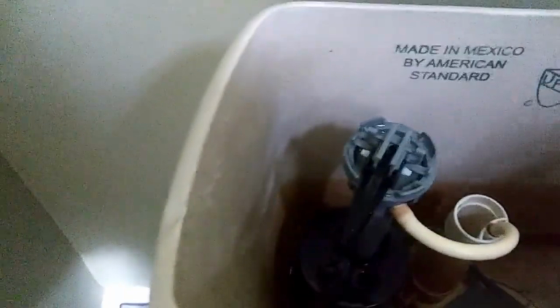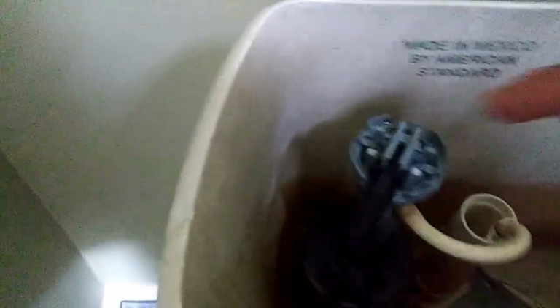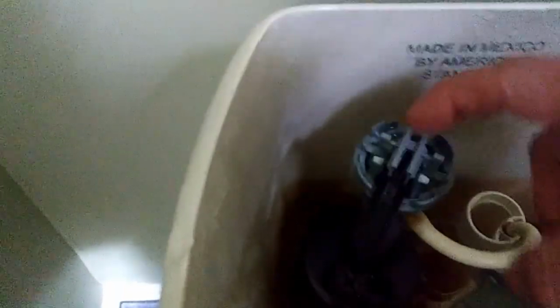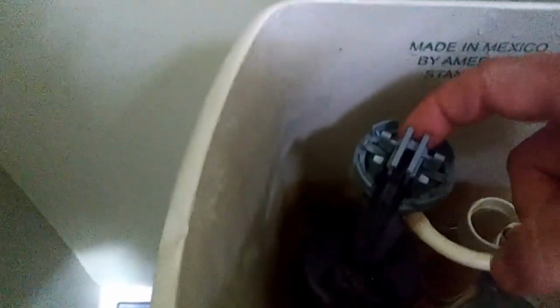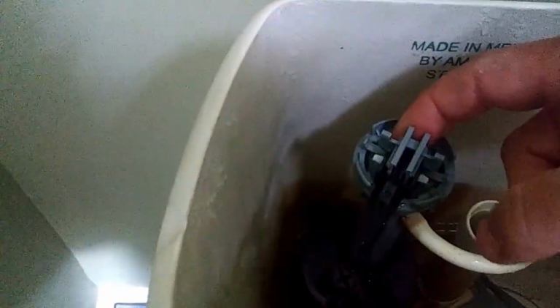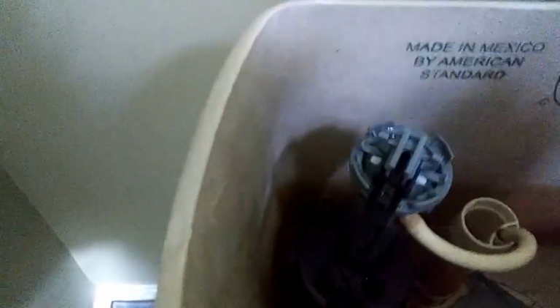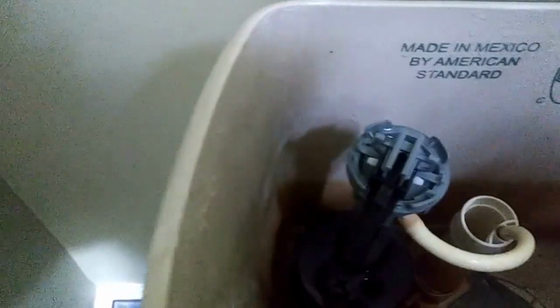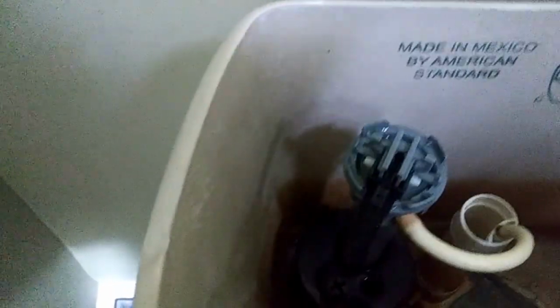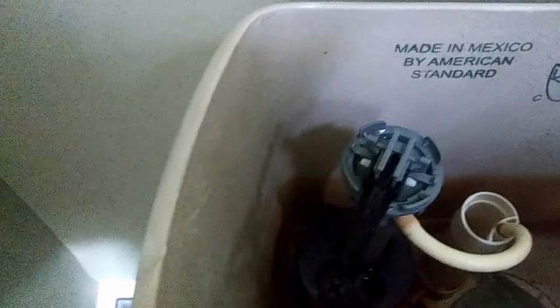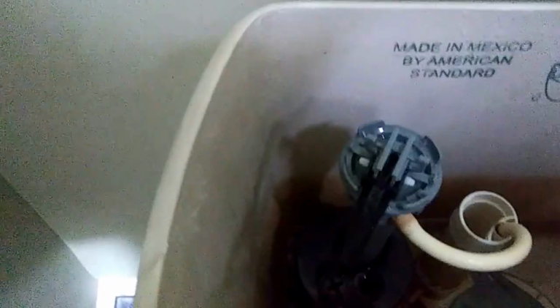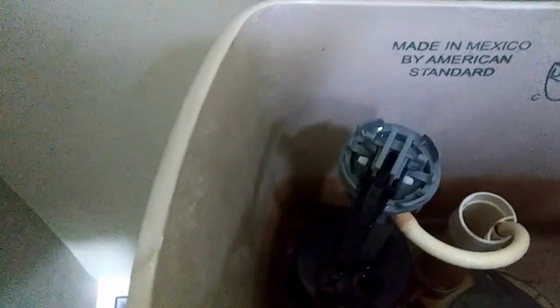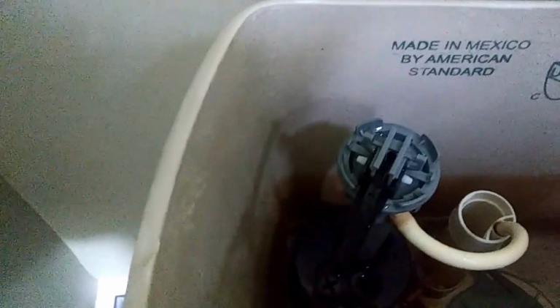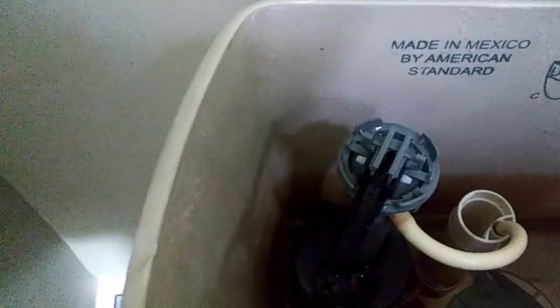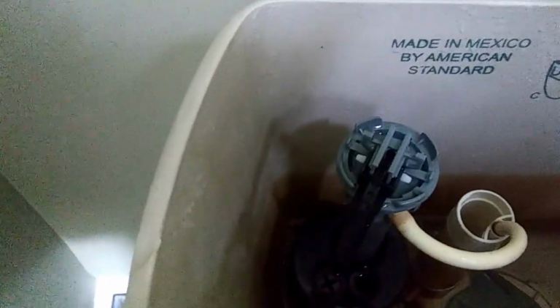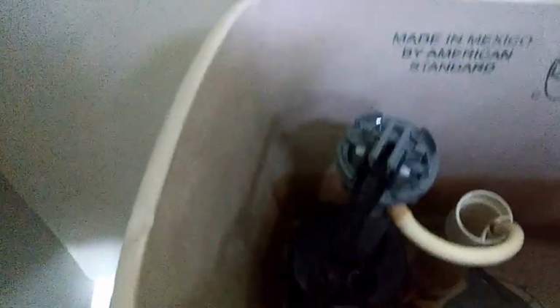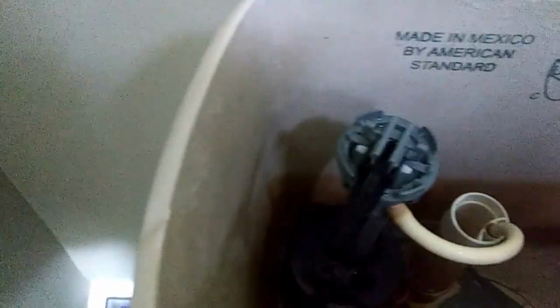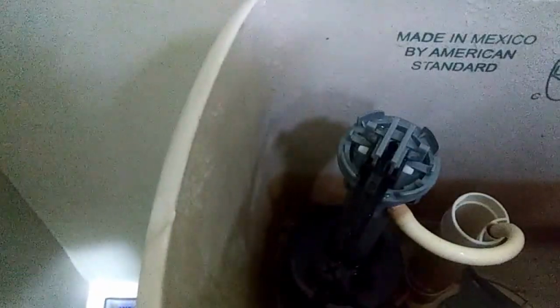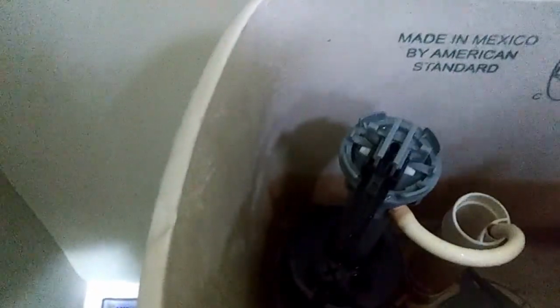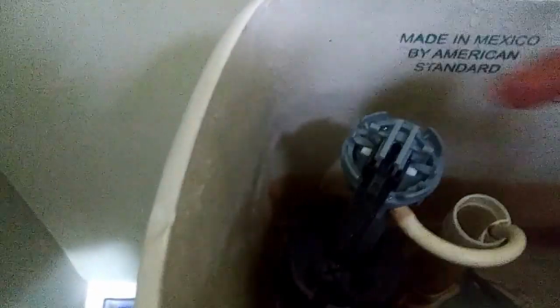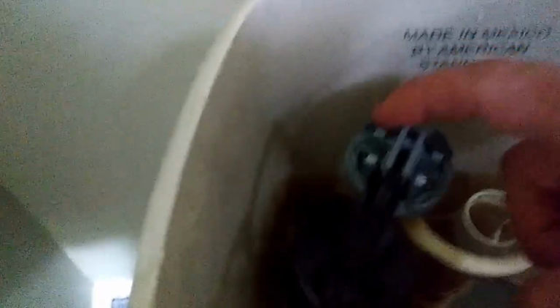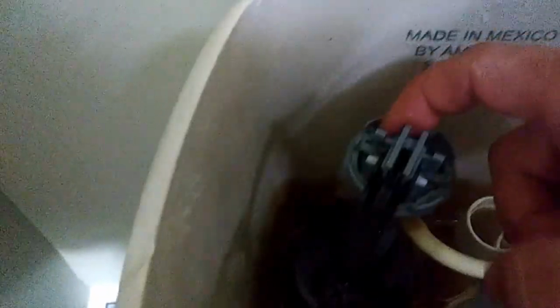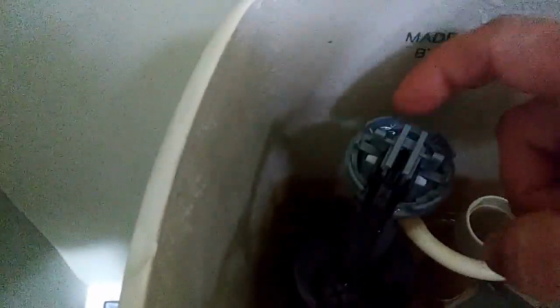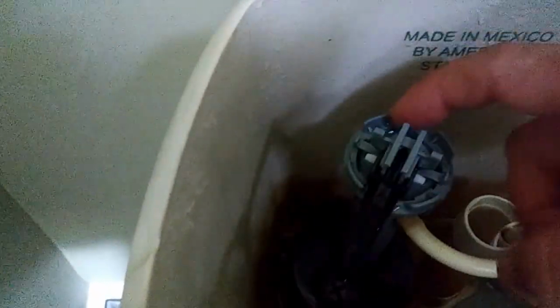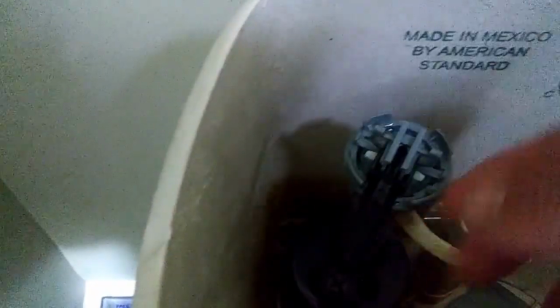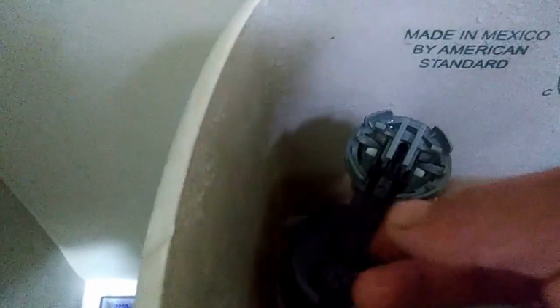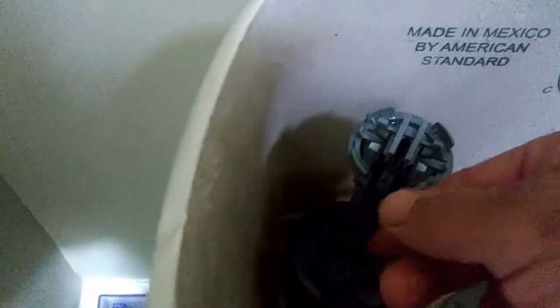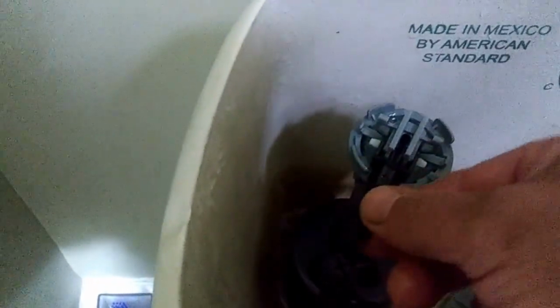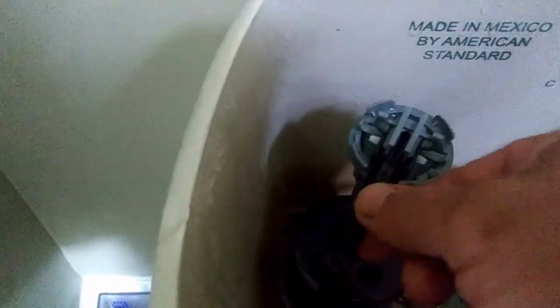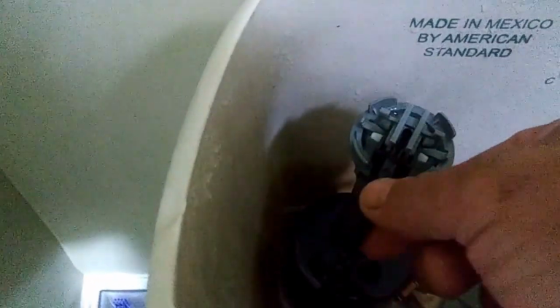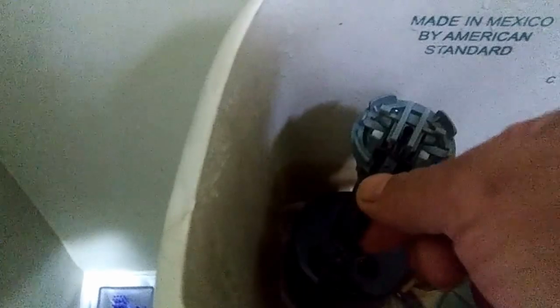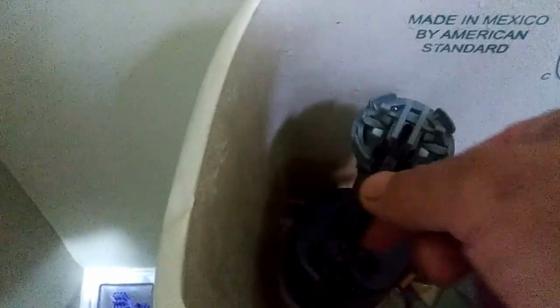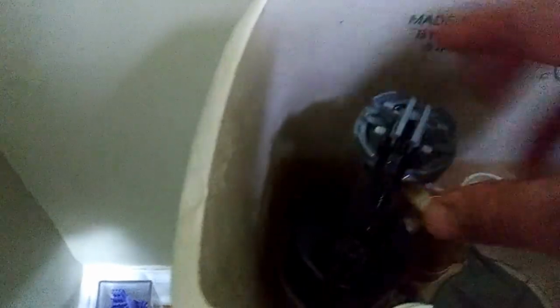Water shouldn't come out of here. So if you have water coming out of here, then you might need to turn it a little bit tighter.